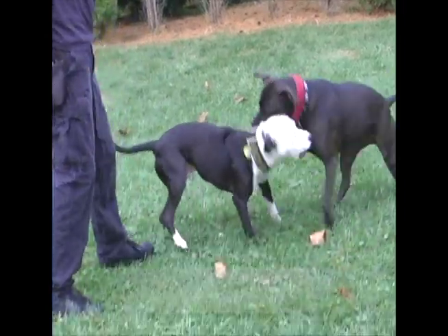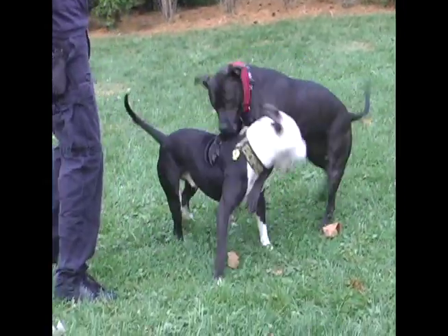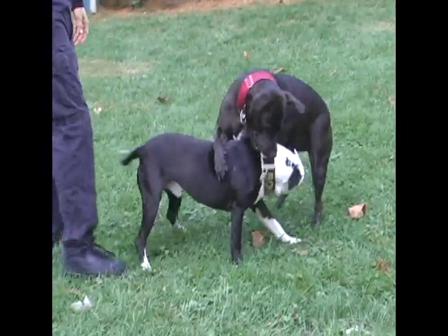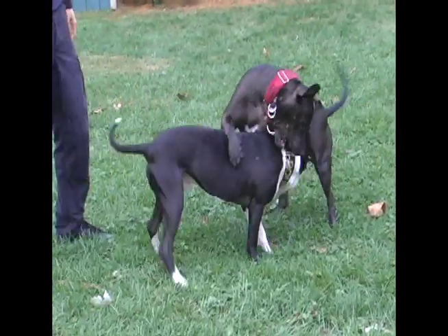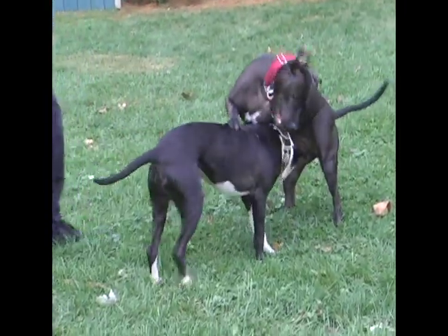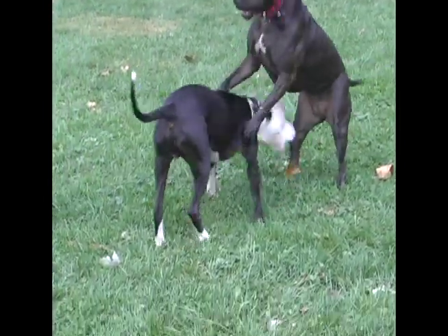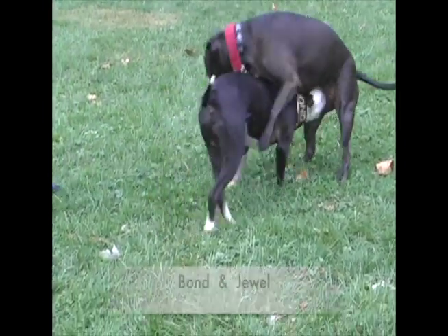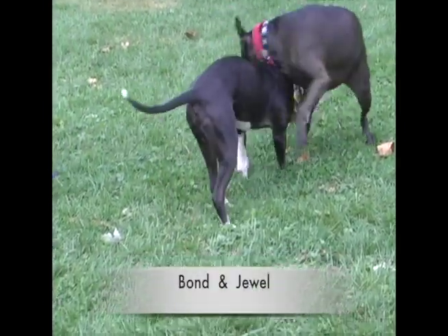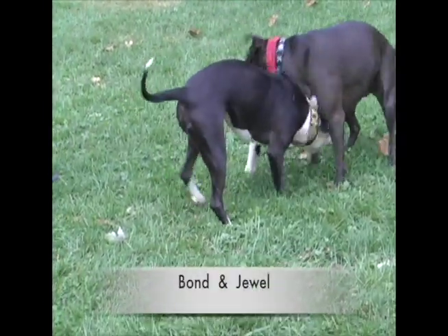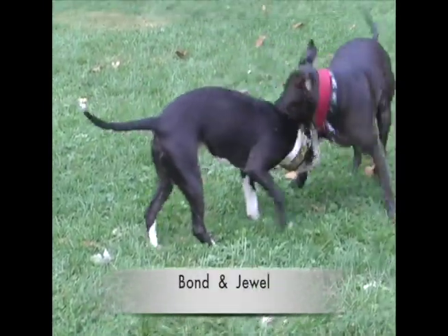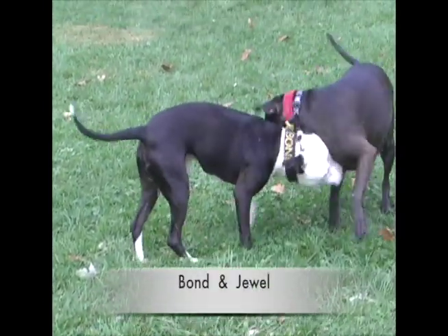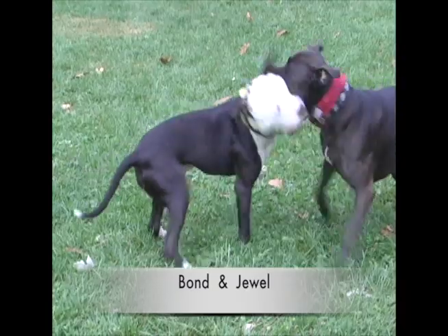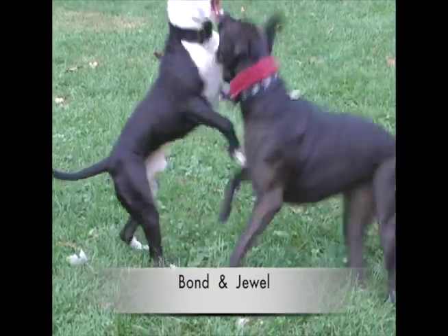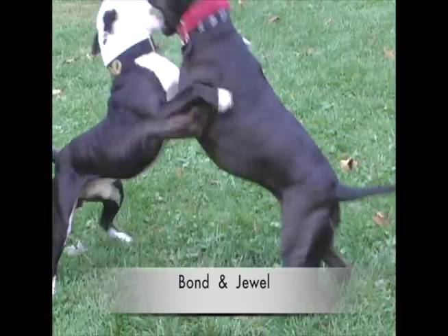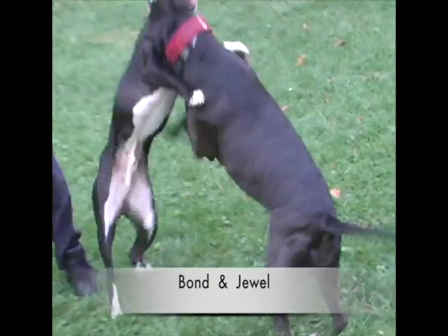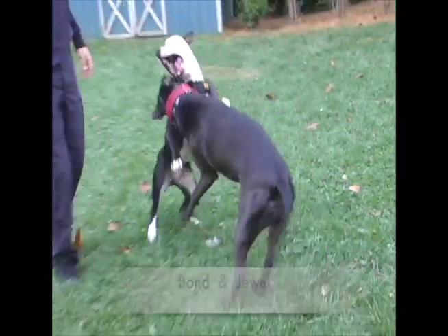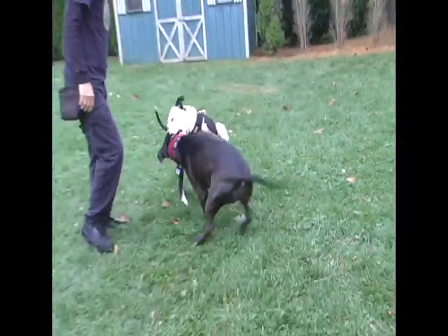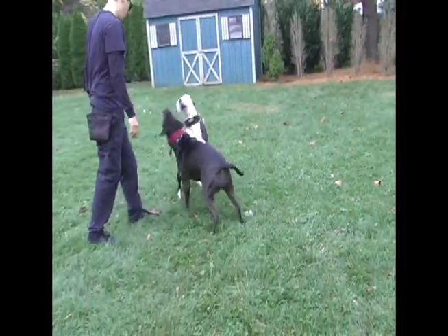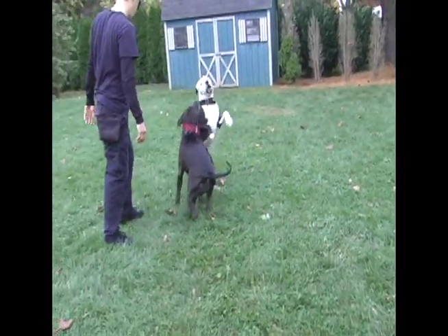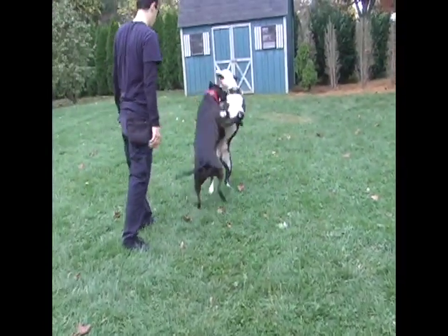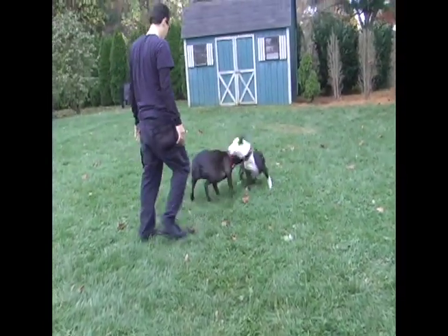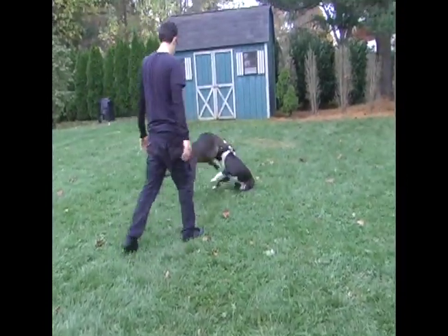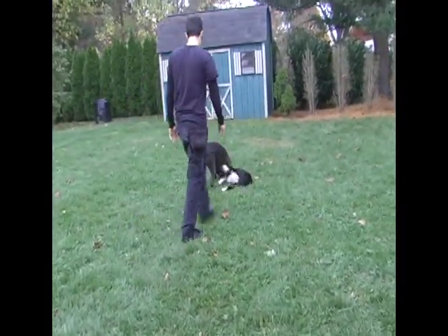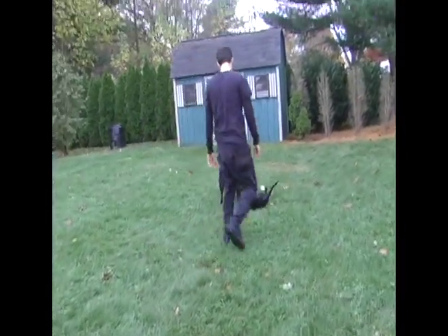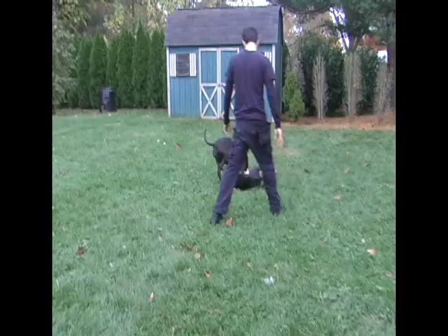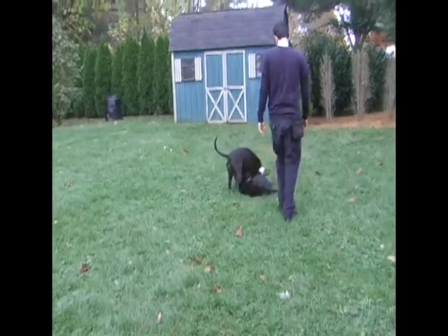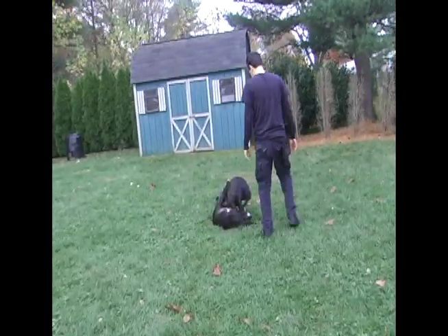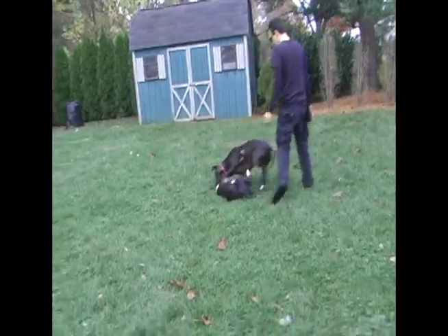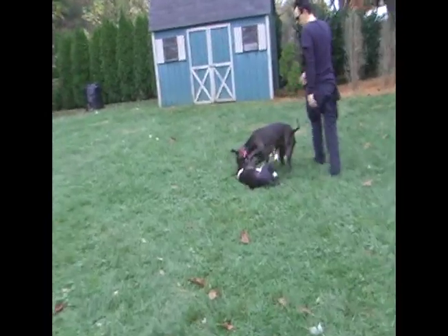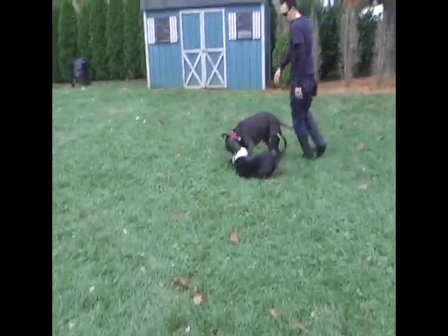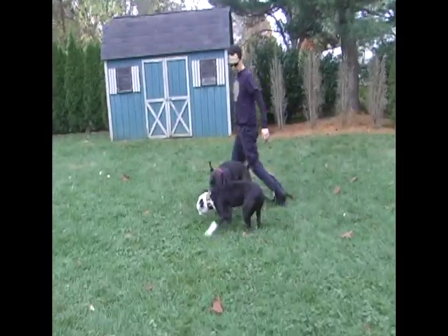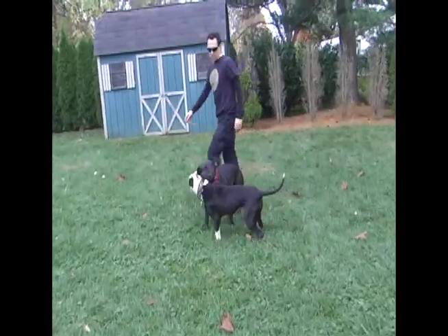Now we have two dogs that I work with on a fairly regular basis — Bond and Jewel. Bond is the black and white American Pit Bull Terrier, and Jewel is the brown American Pit Bull Terrier.